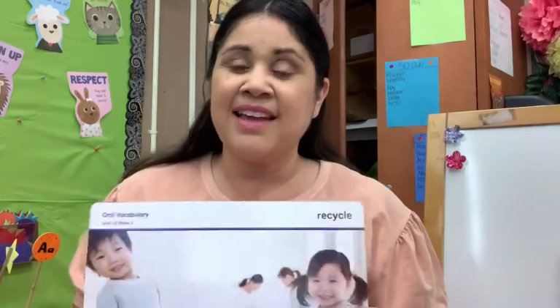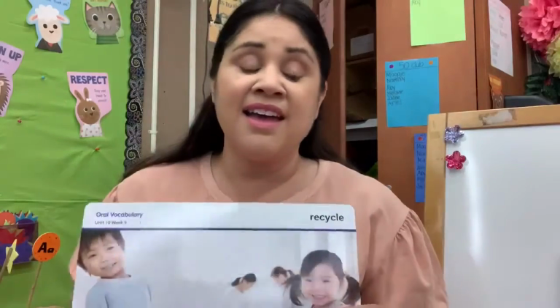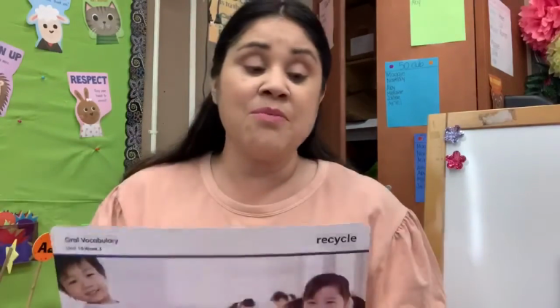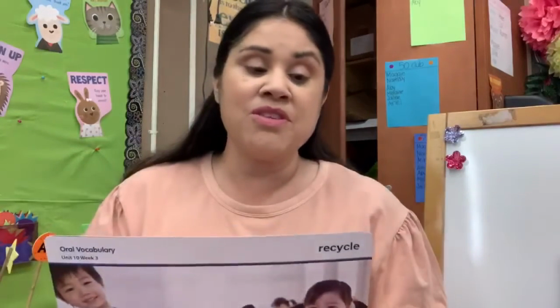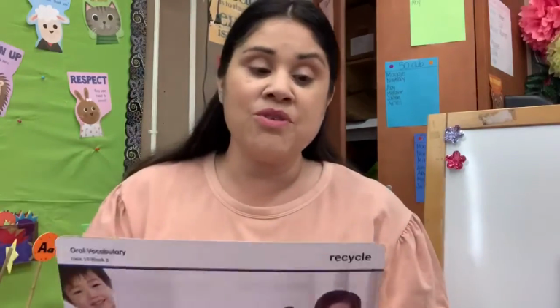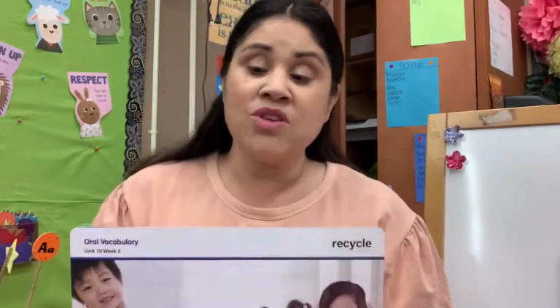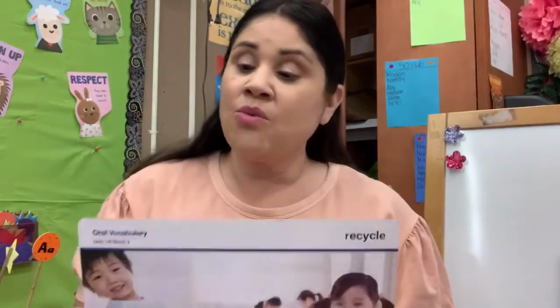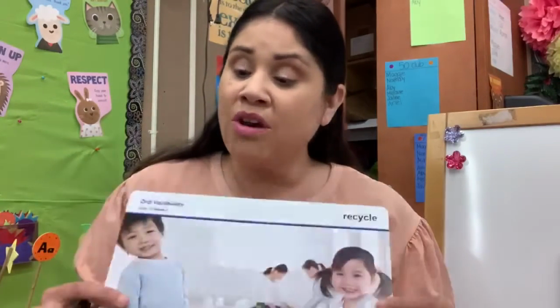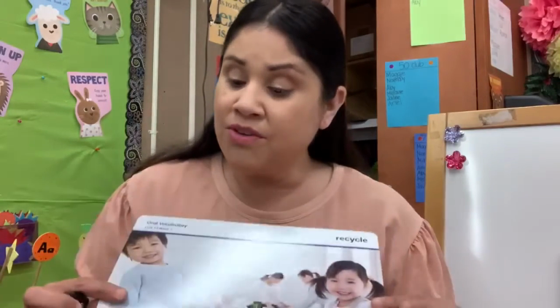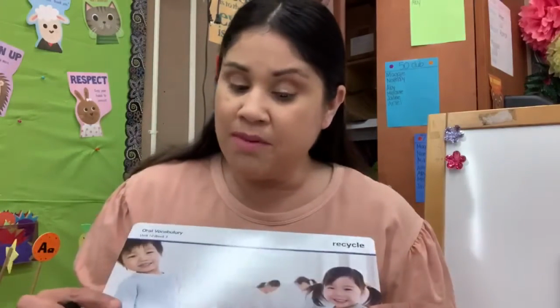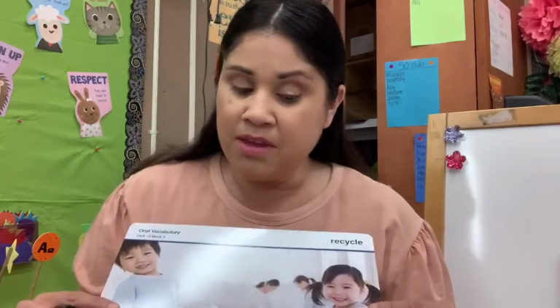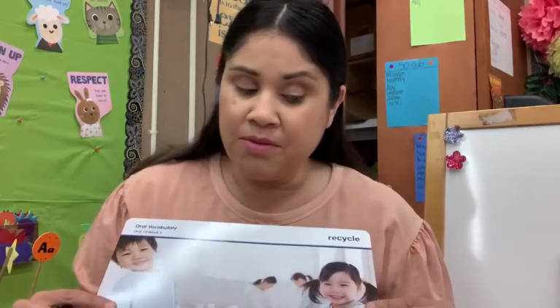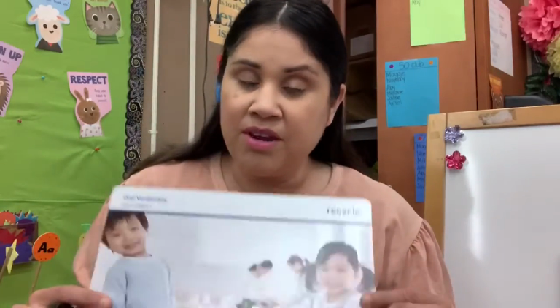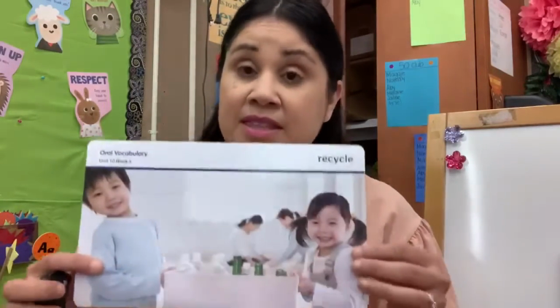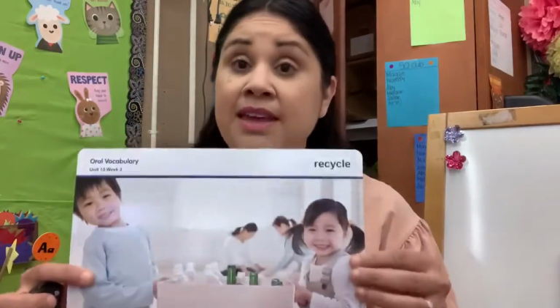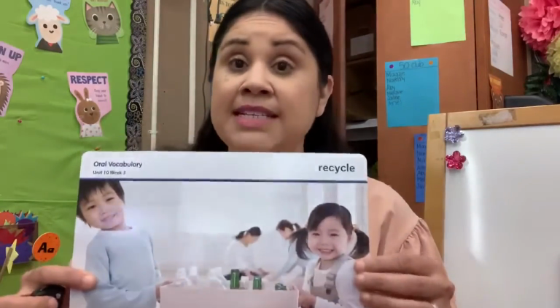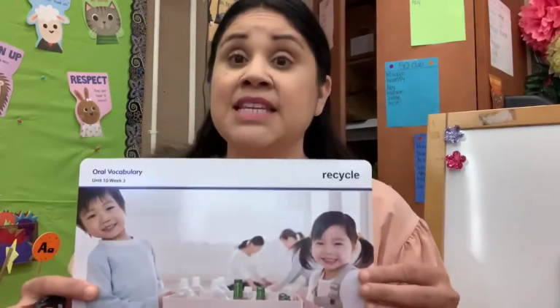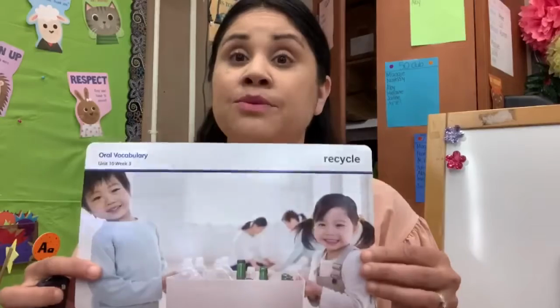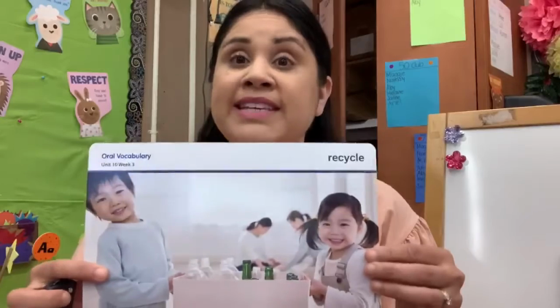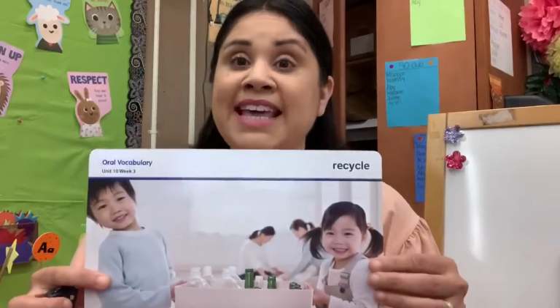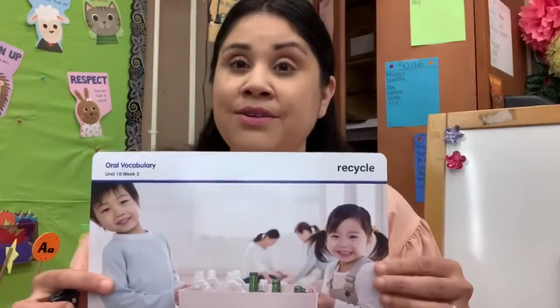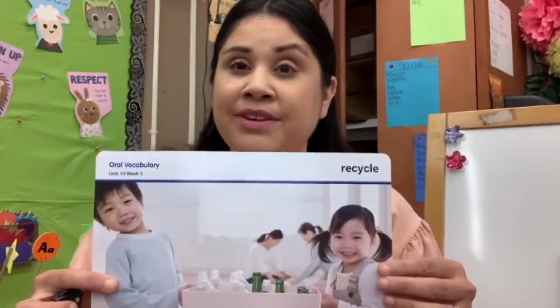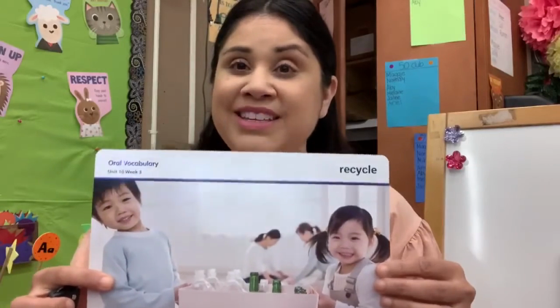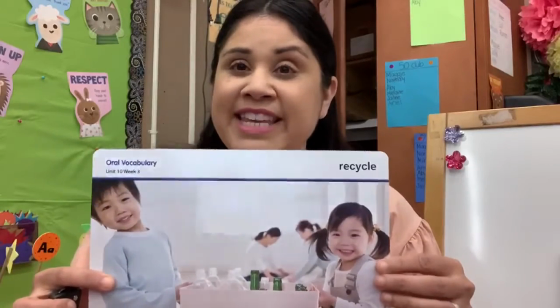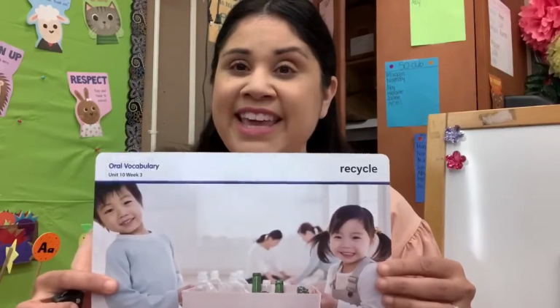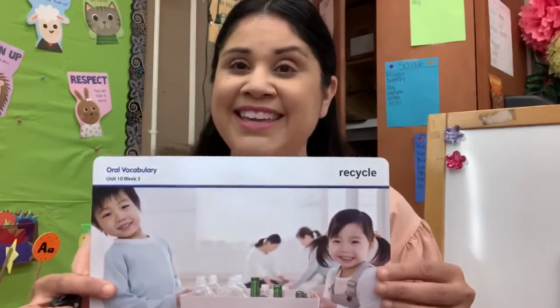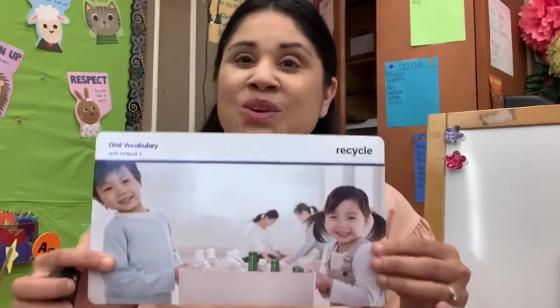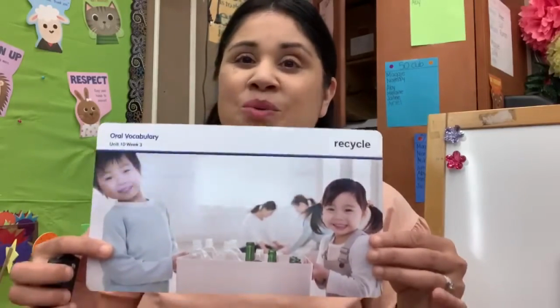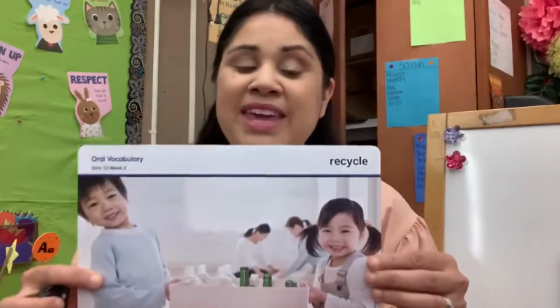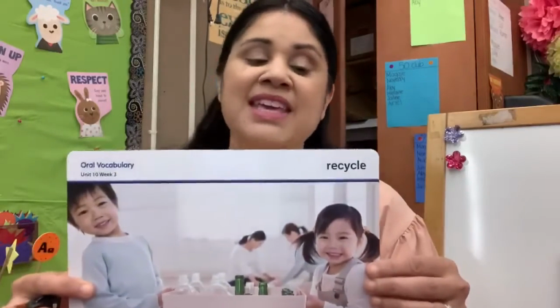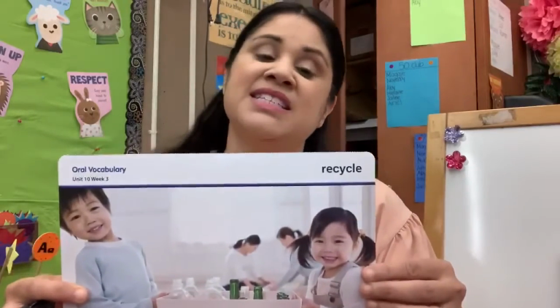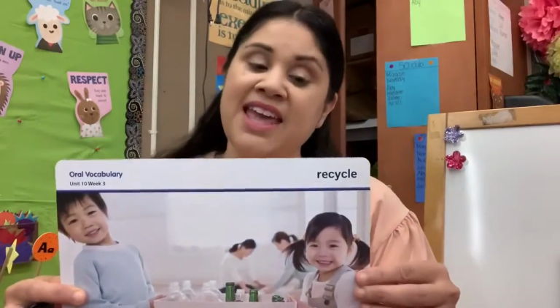Hi, boys and girls. Well, our vocabulary word today is recycle. Can you say that? Re-cycle.